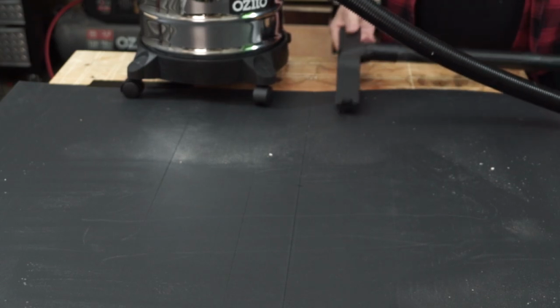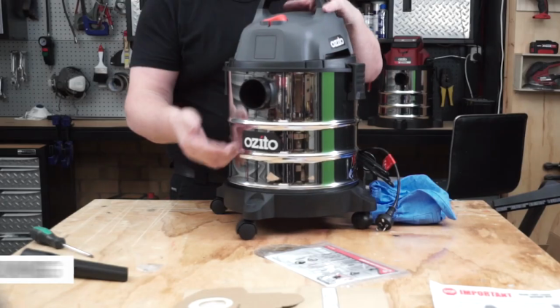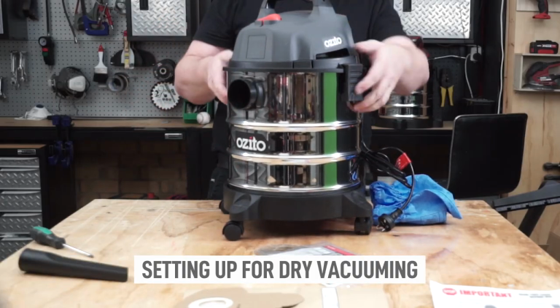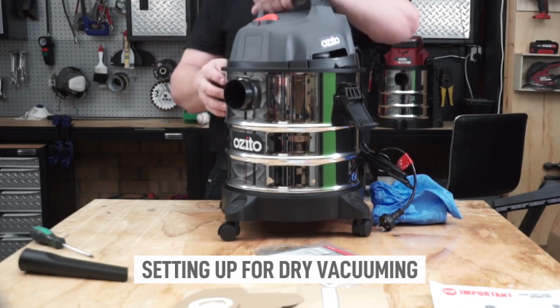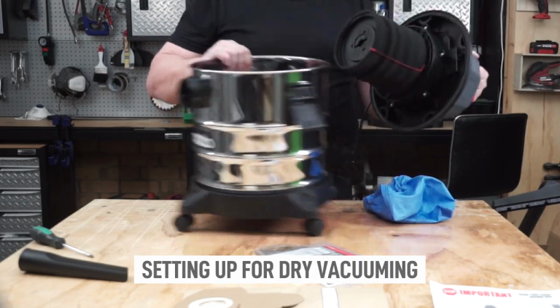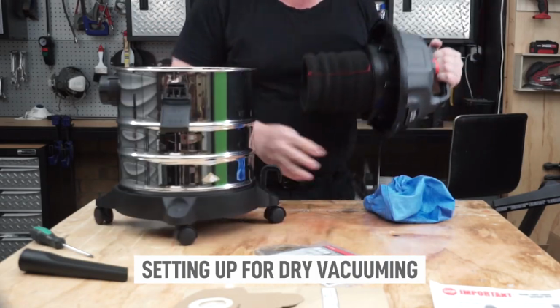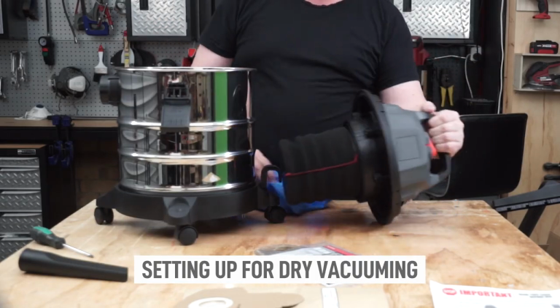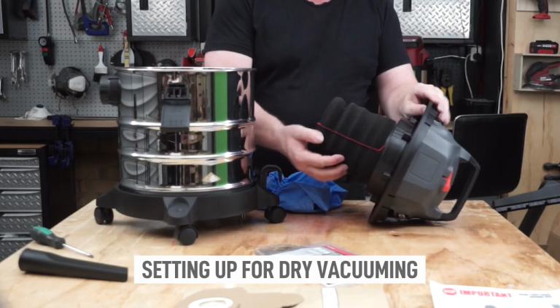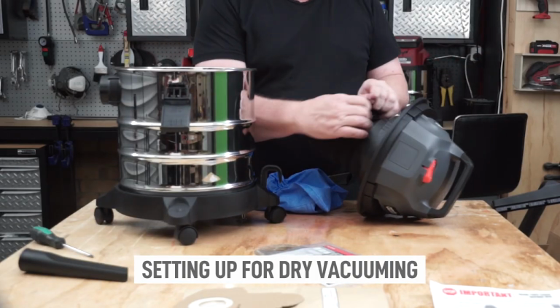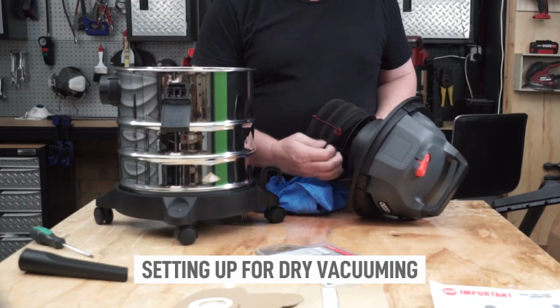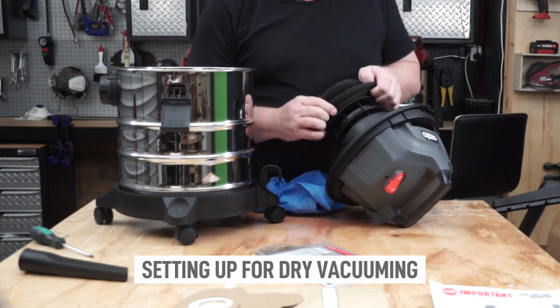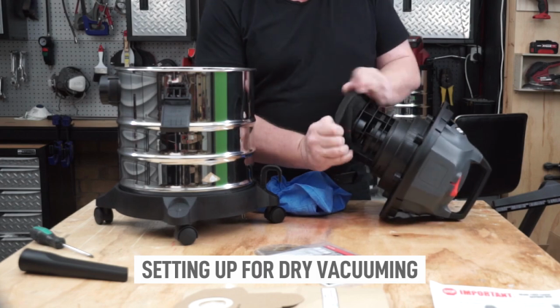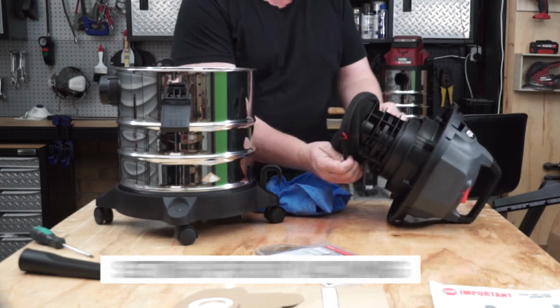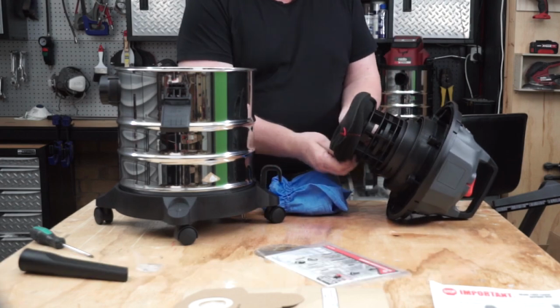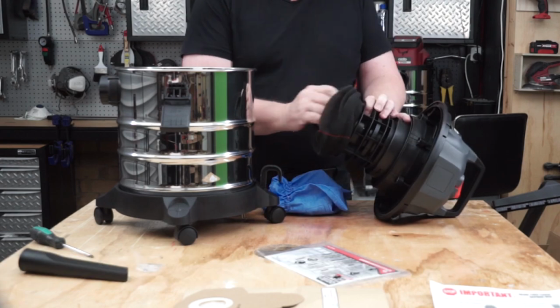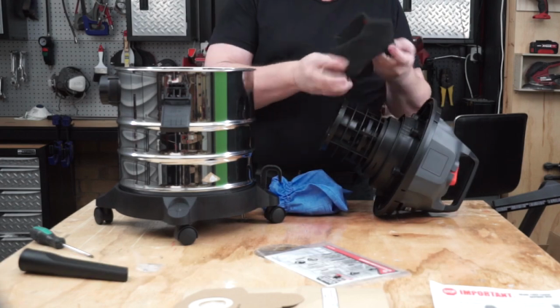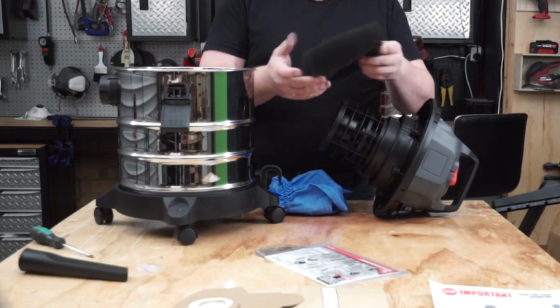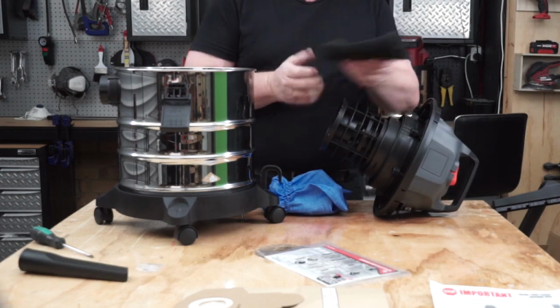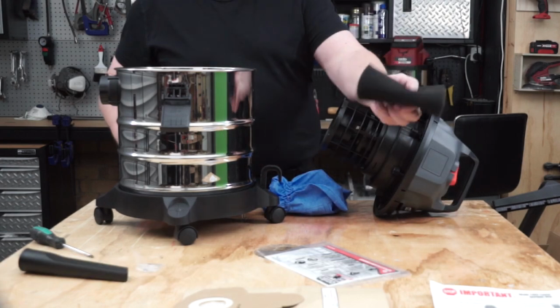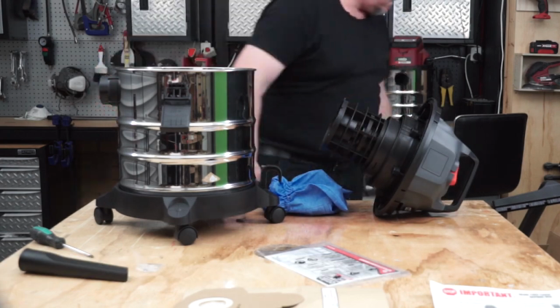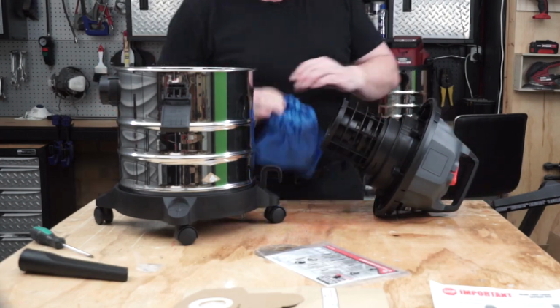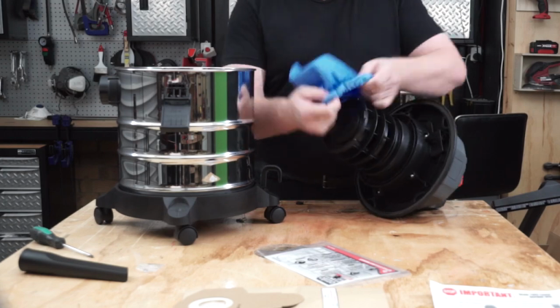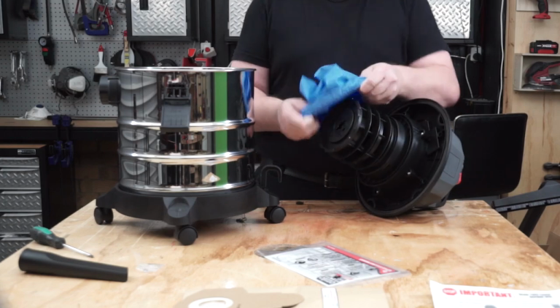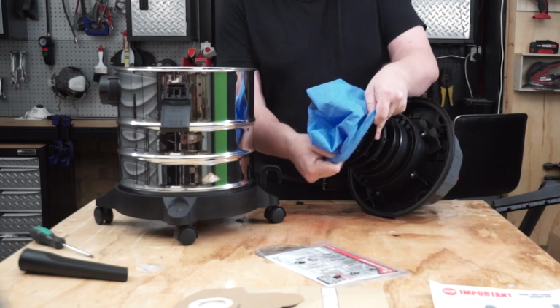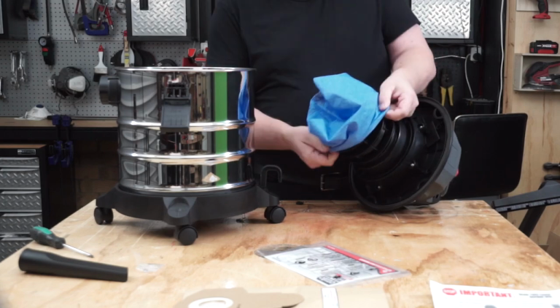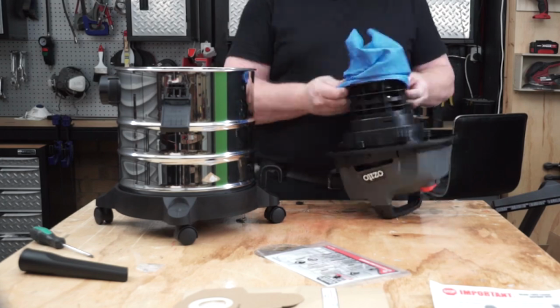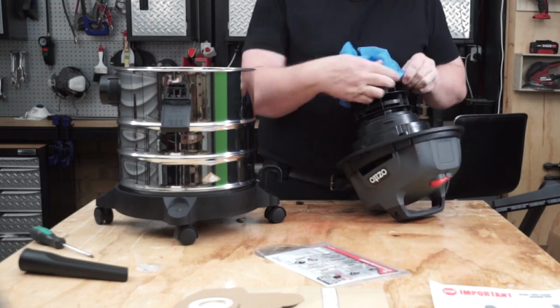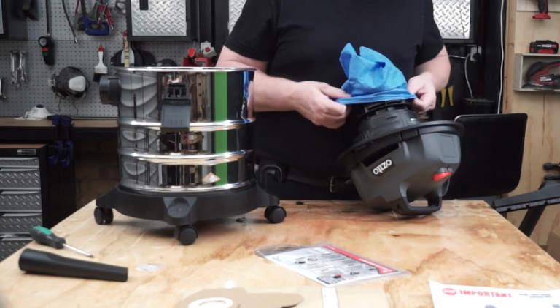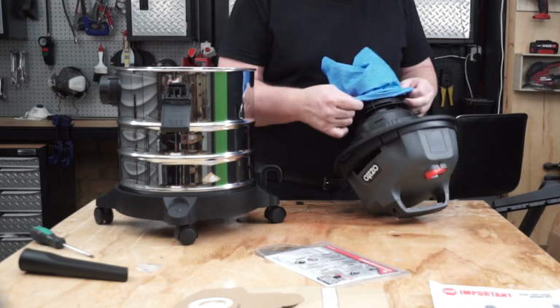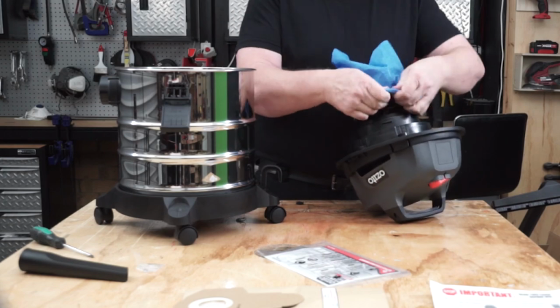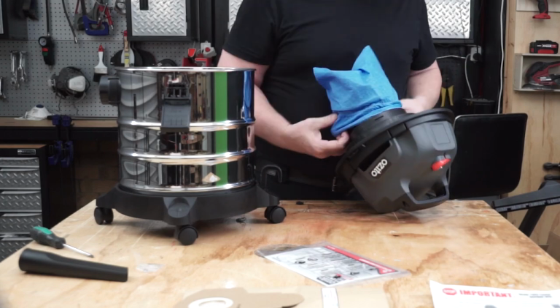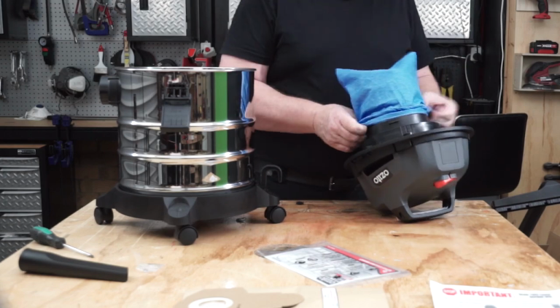To change it back to the dust vacuum, we'll need to reinstall the blue filter. While the foam filter is off, you can easily give it a rinse and squeeze all the water out of it, then let it dry in preparation for the next time you need it.